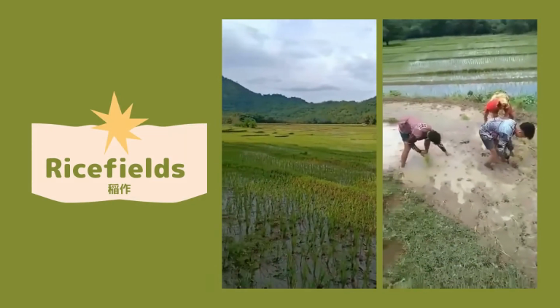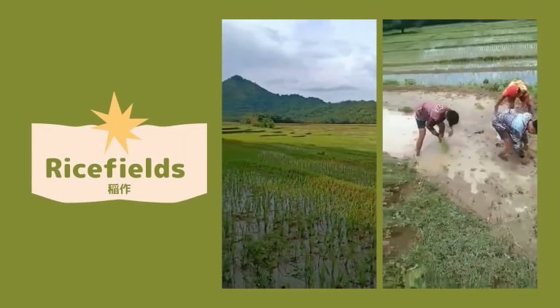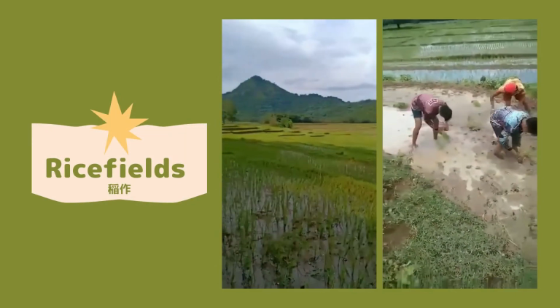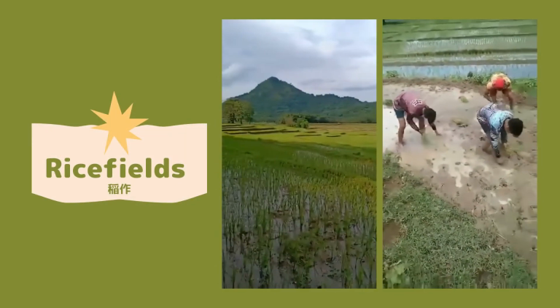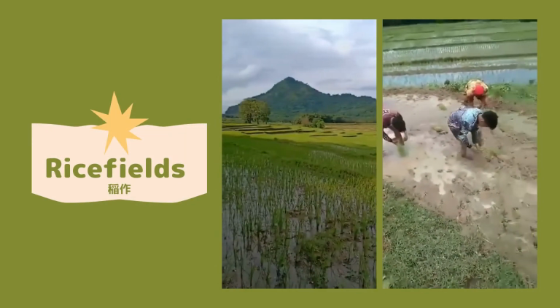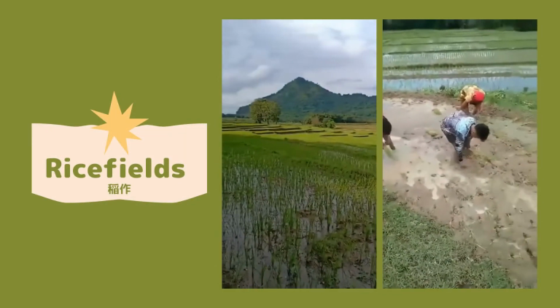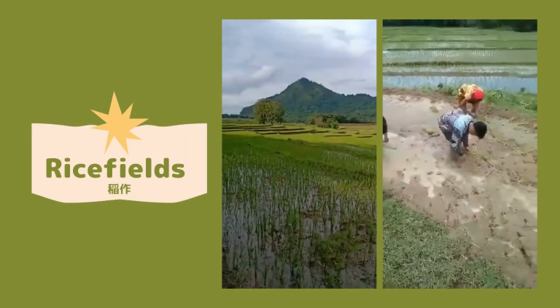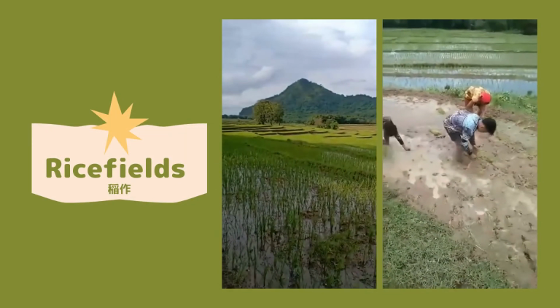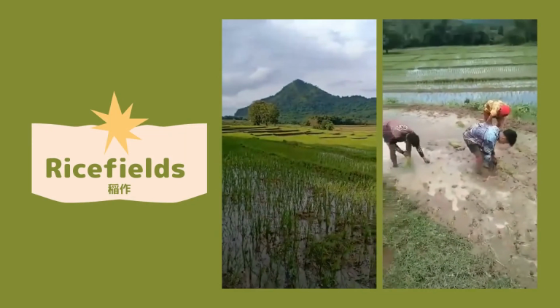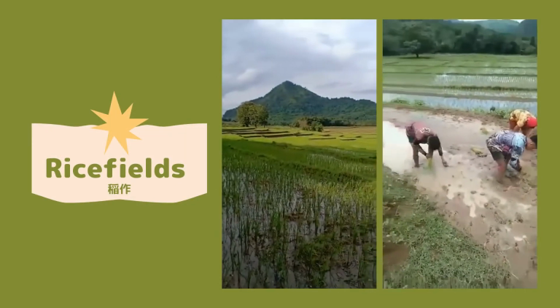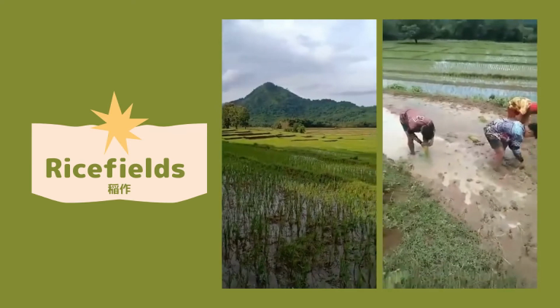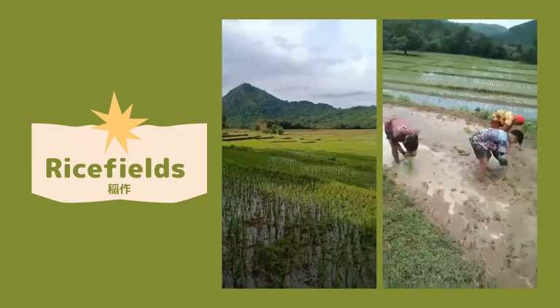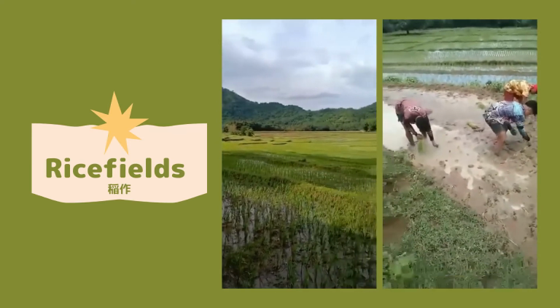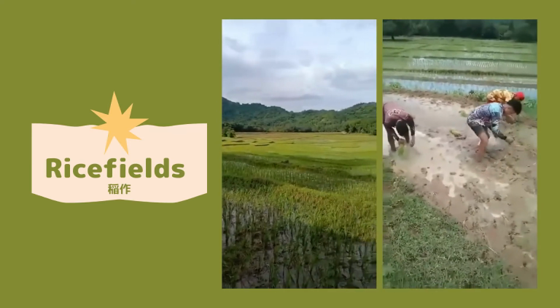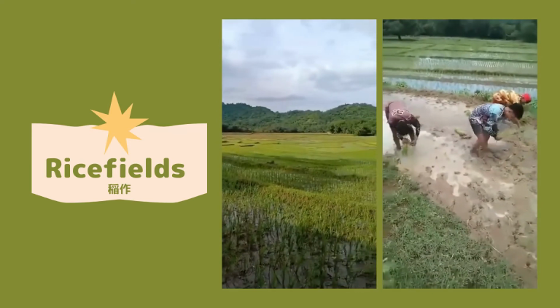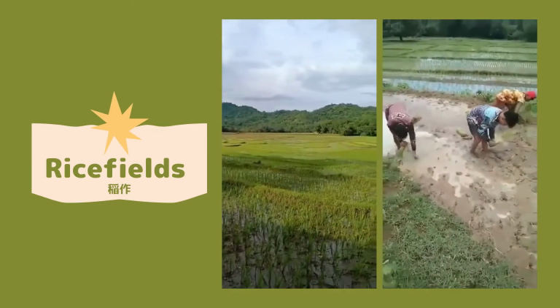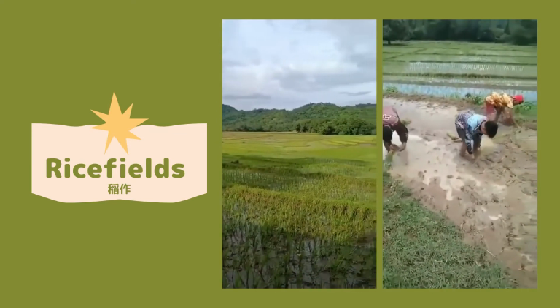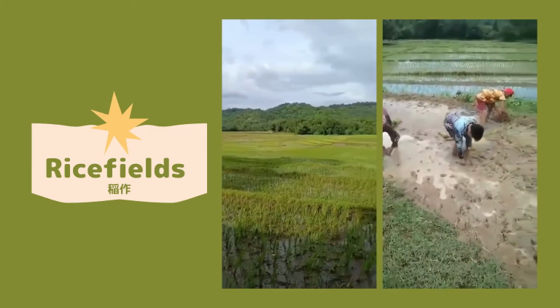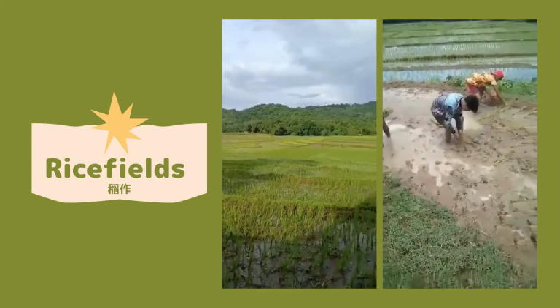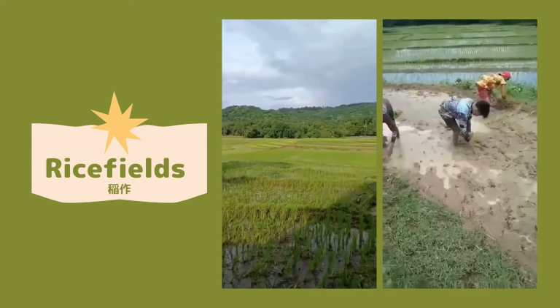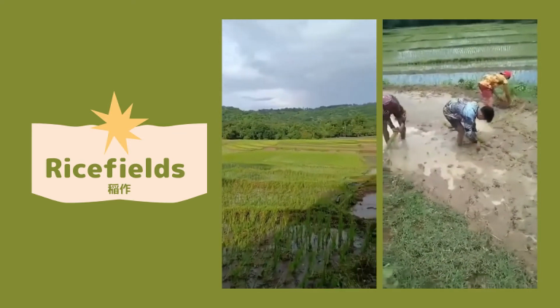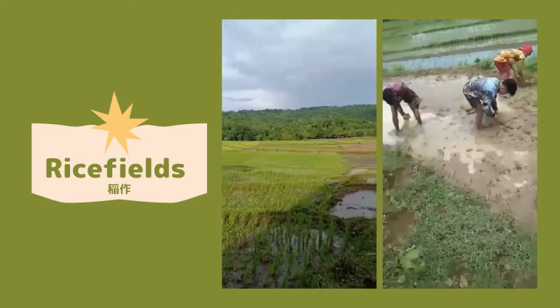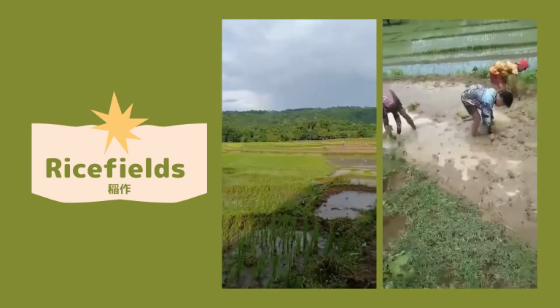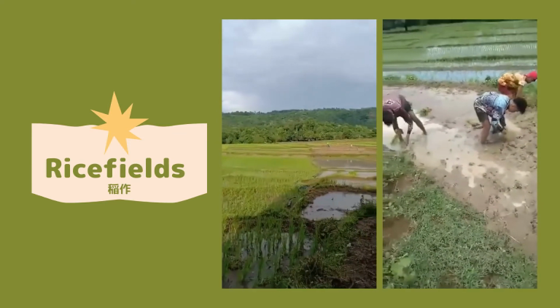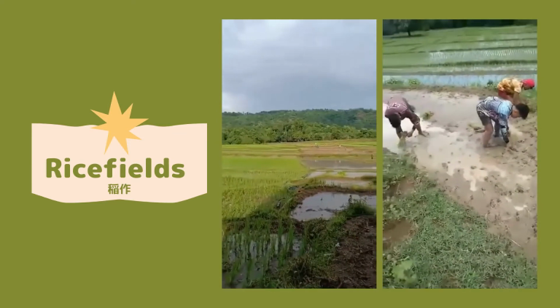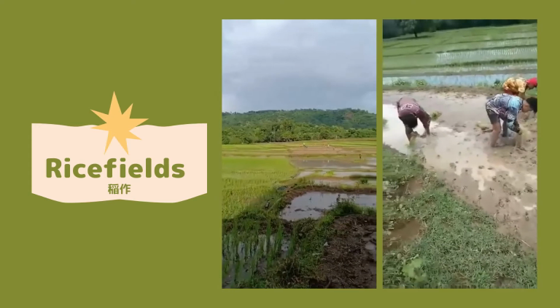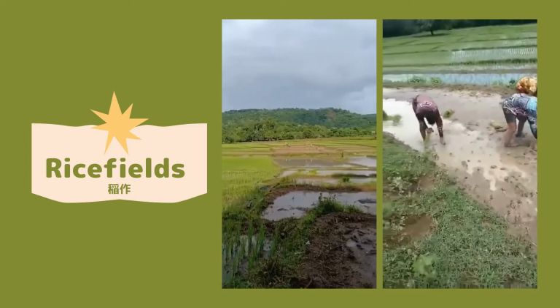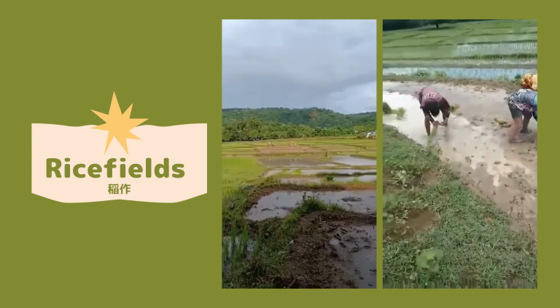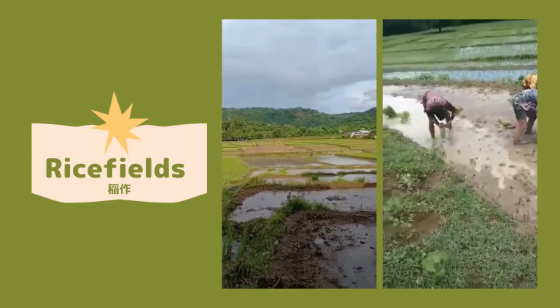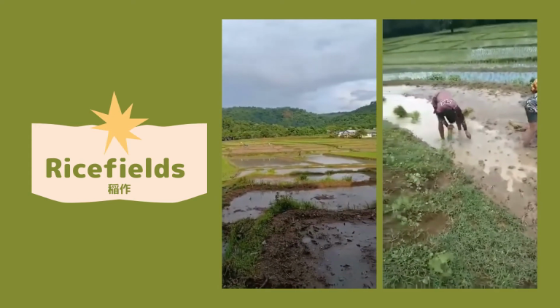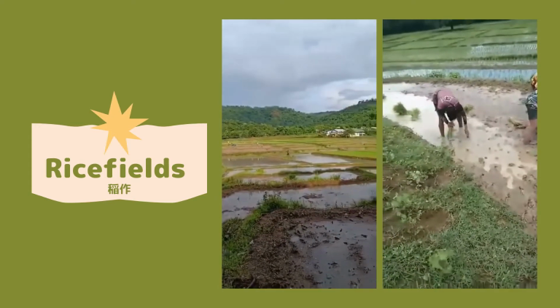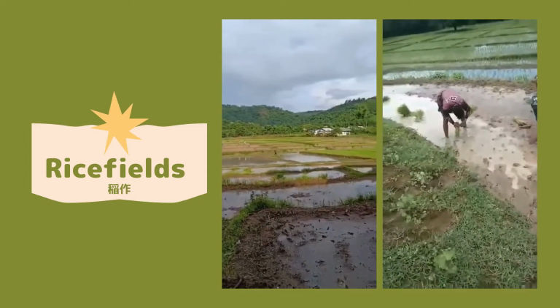San Jose Village is in an agricultural area, so there are many nice fields like Akita. People are working together to grow rice in a rich natural environment.